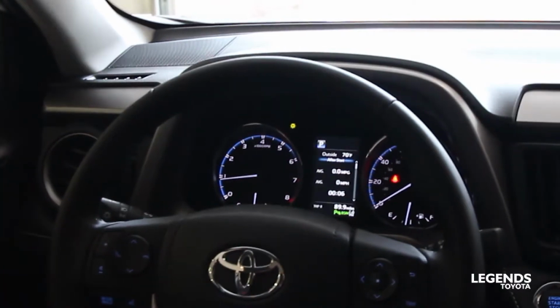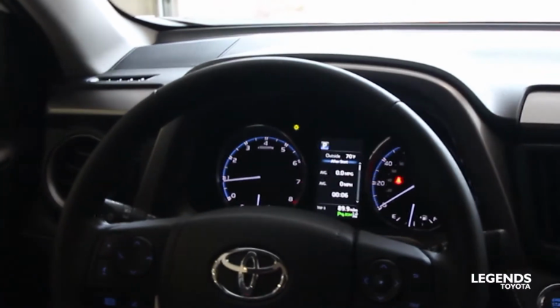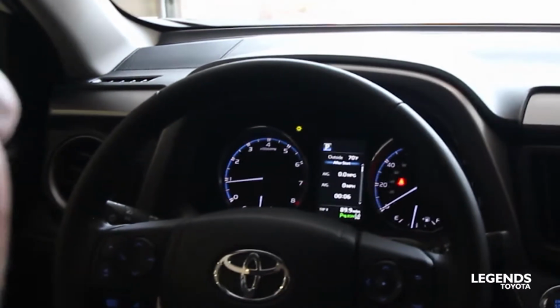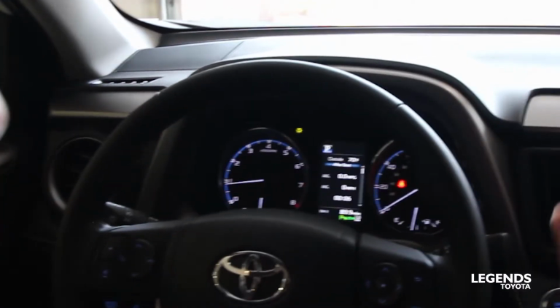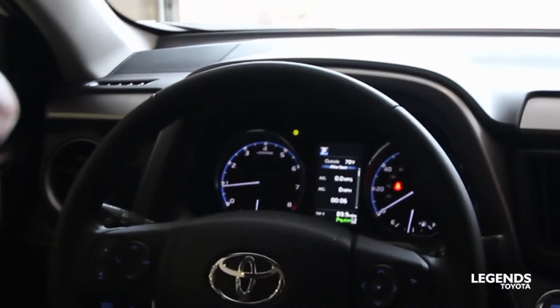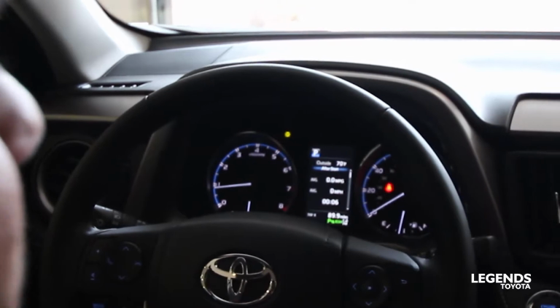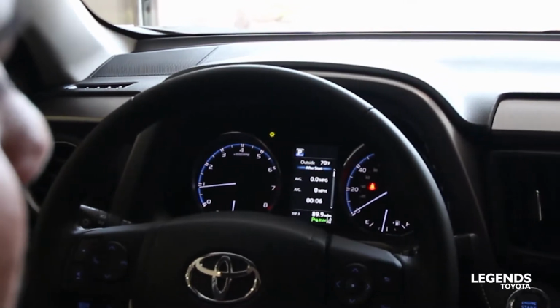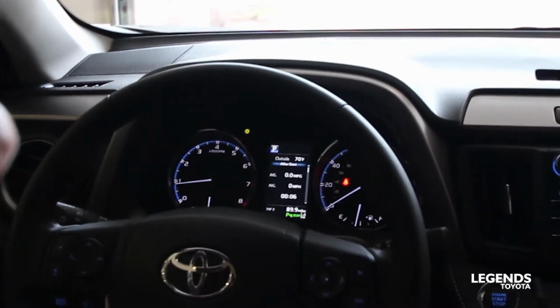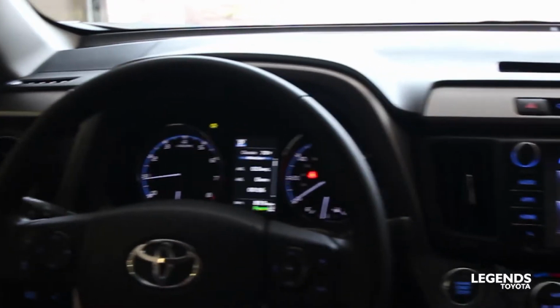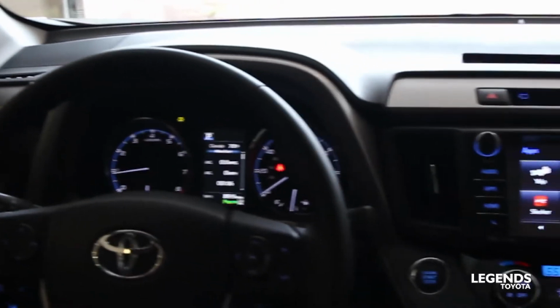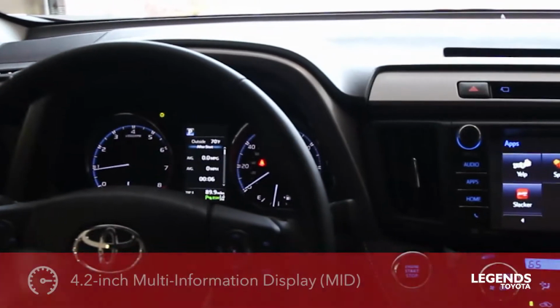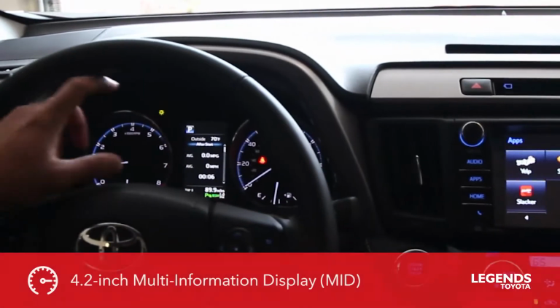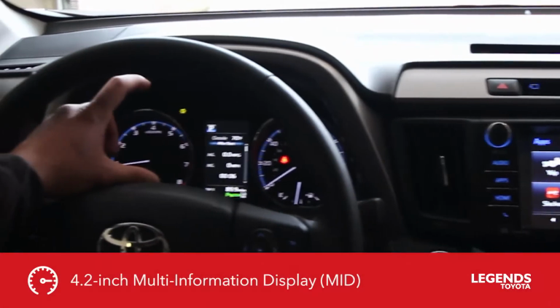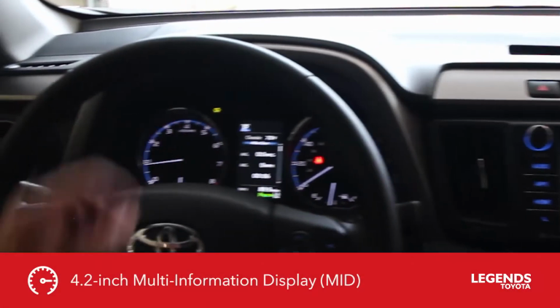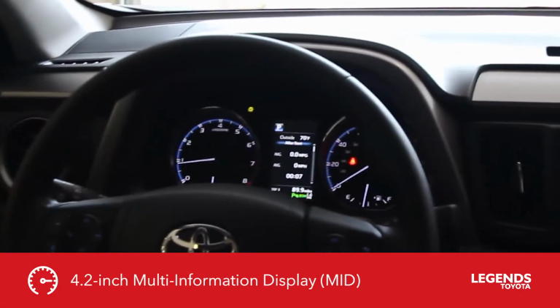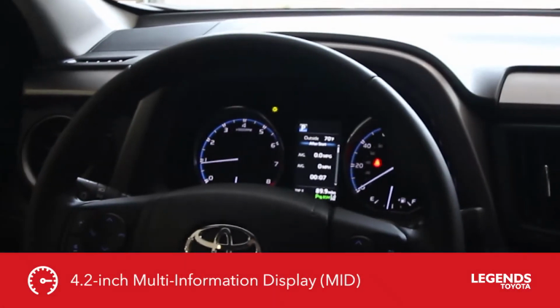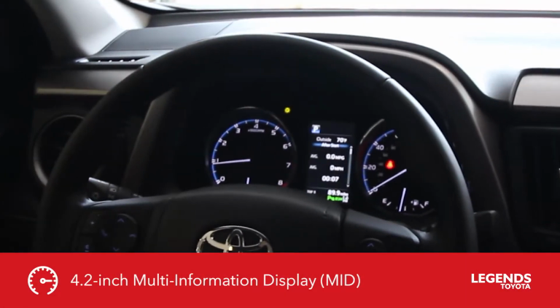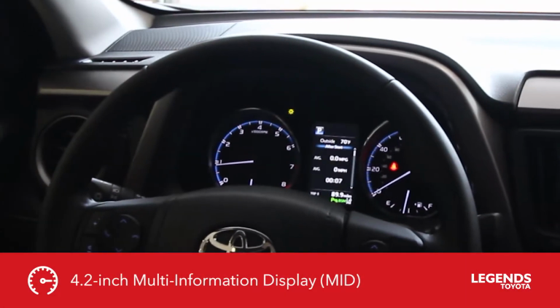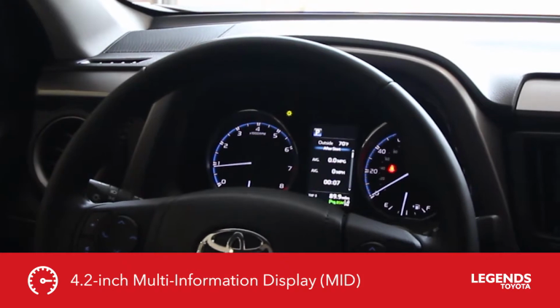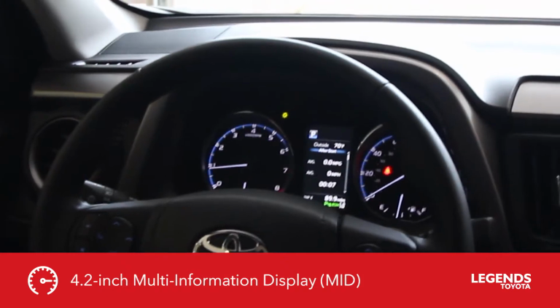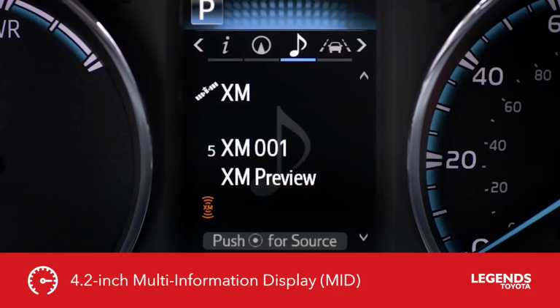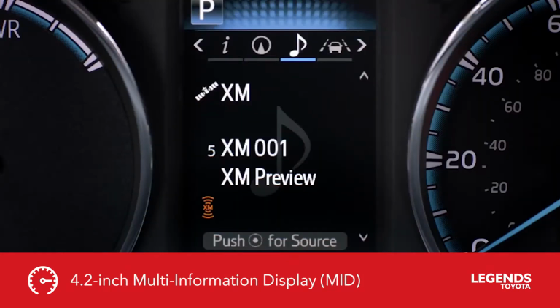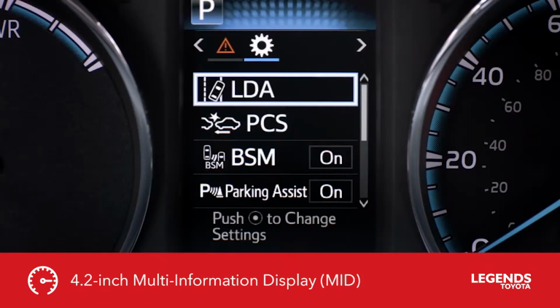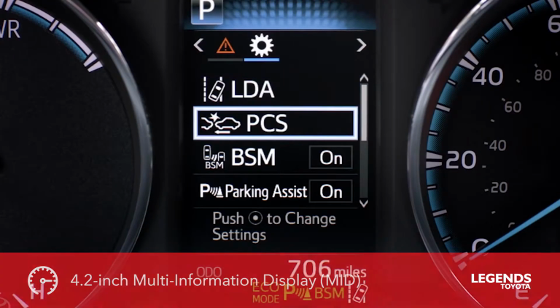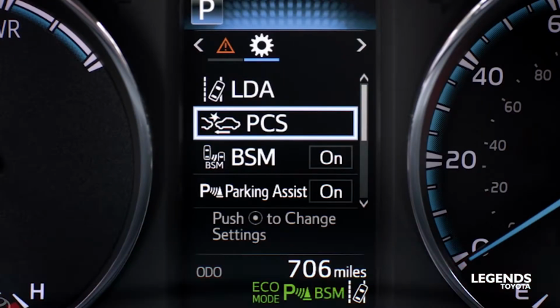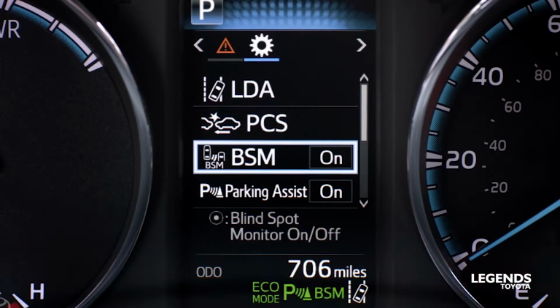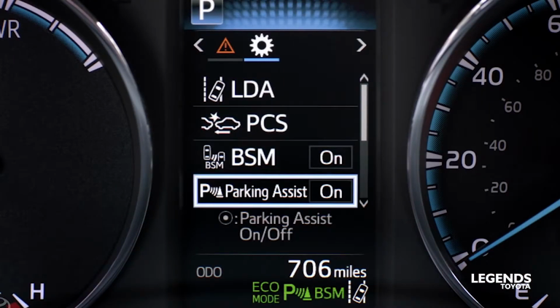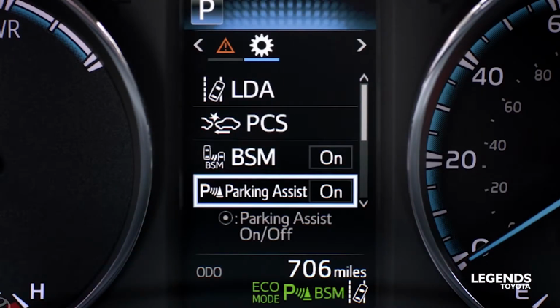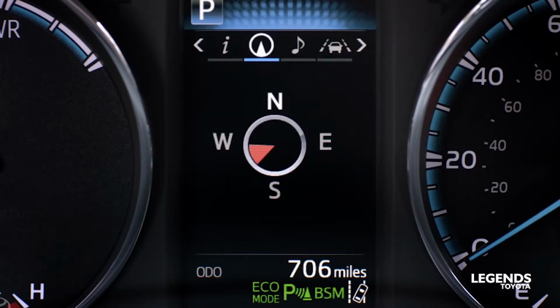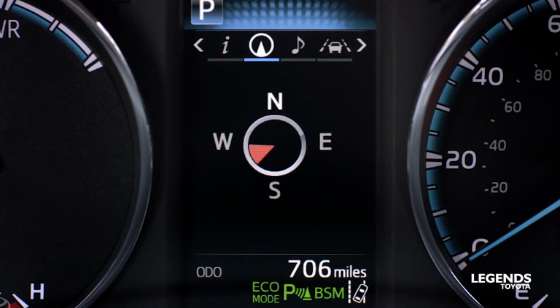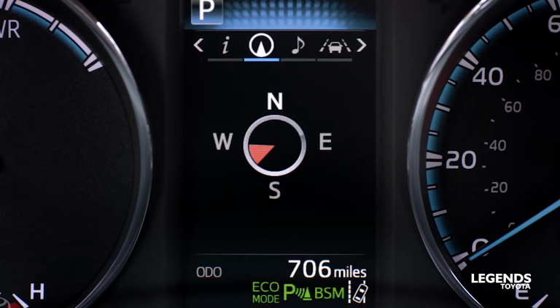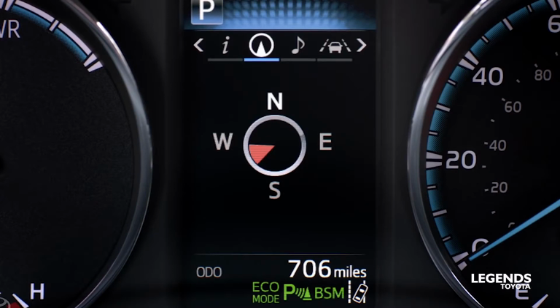Along with the 7-inch display, you get a 4.2-inch multi-information display between the gauges, which gives you different vehicle information.